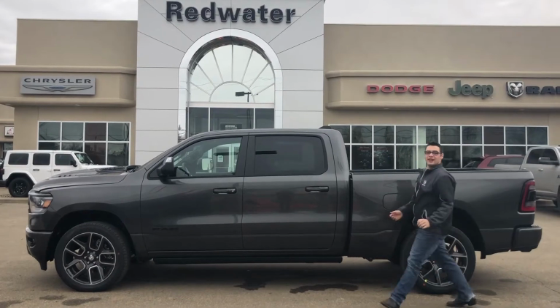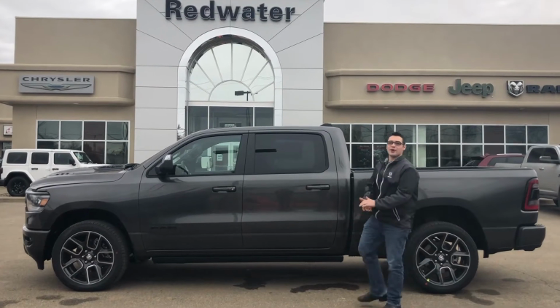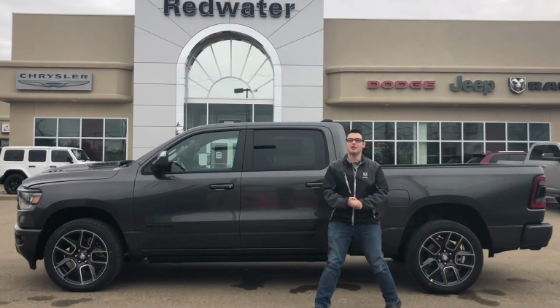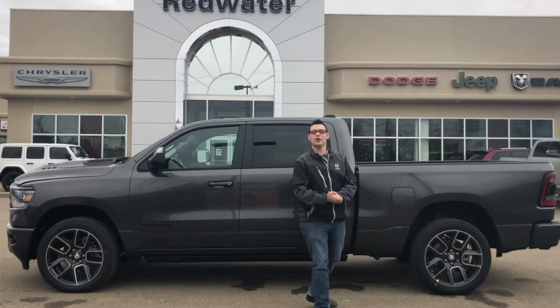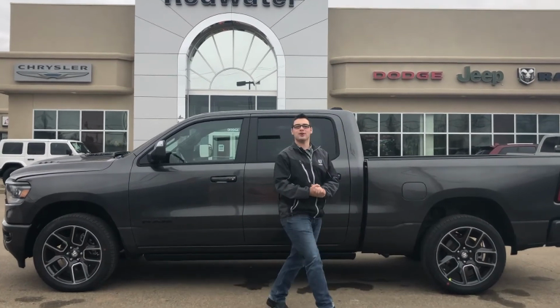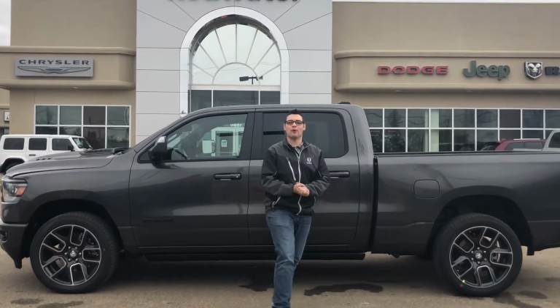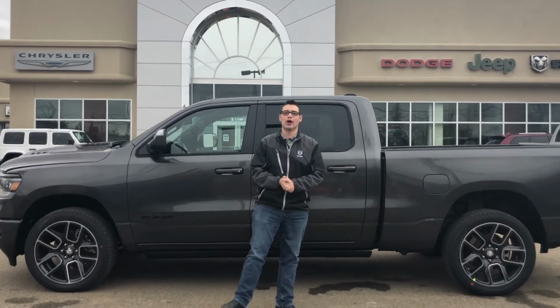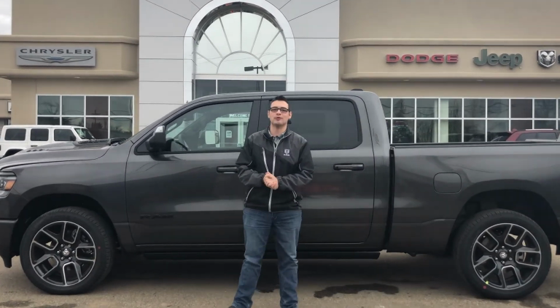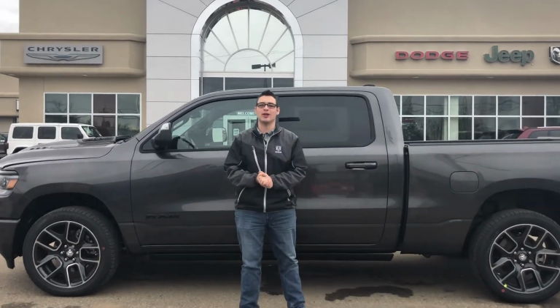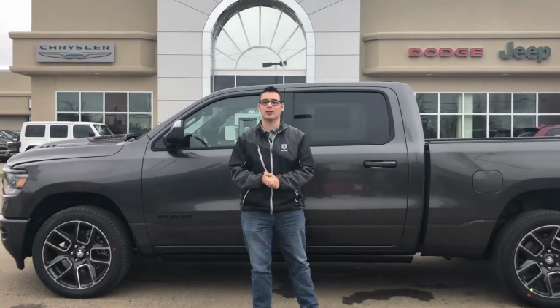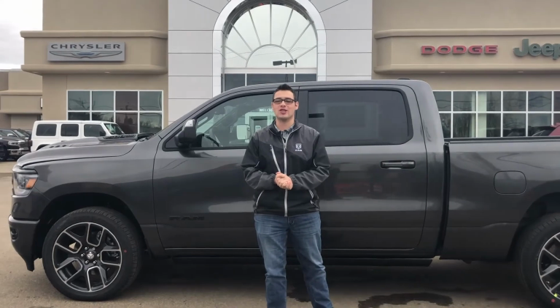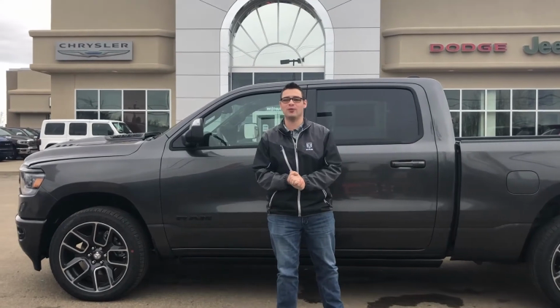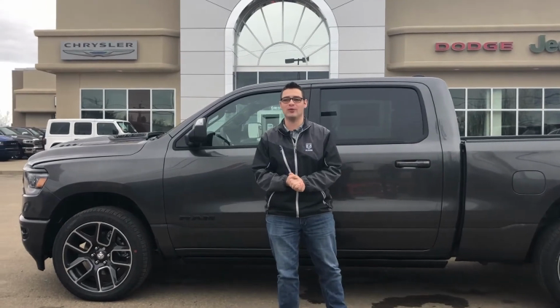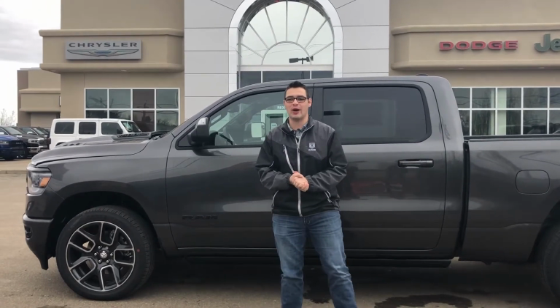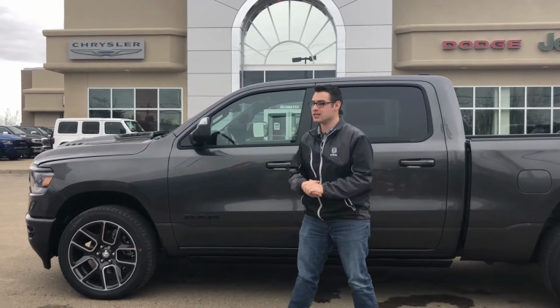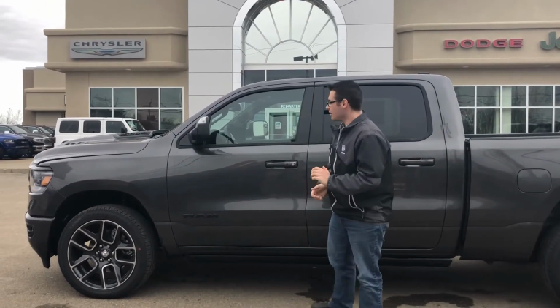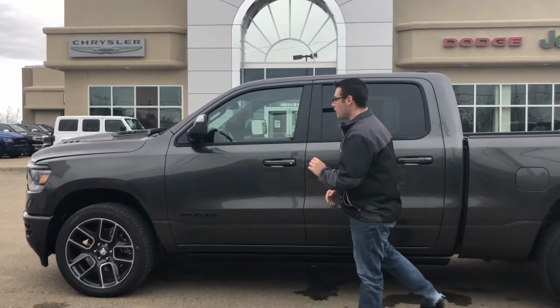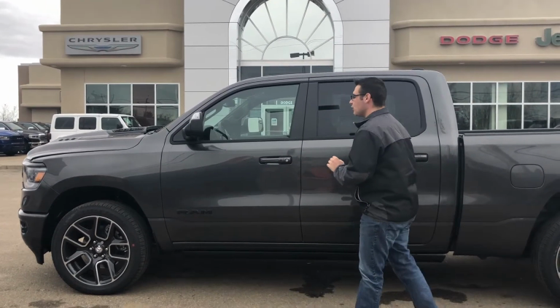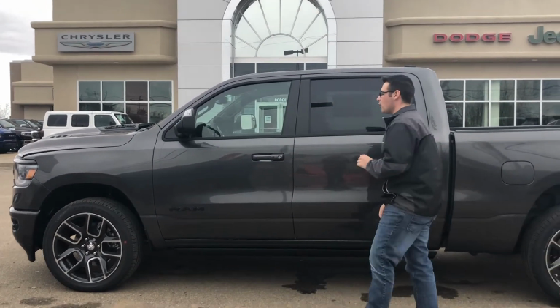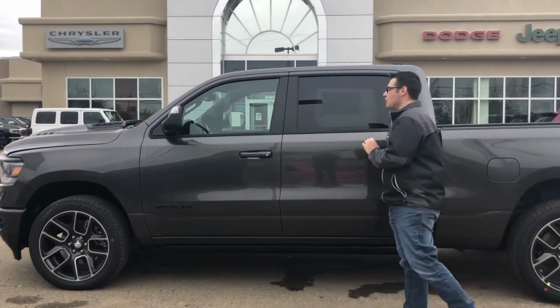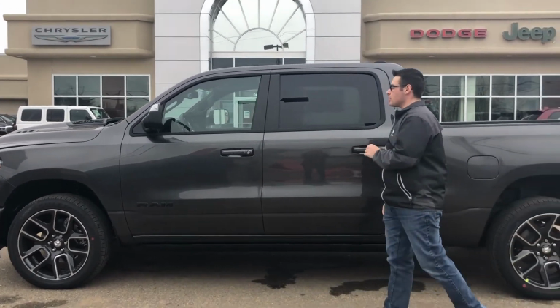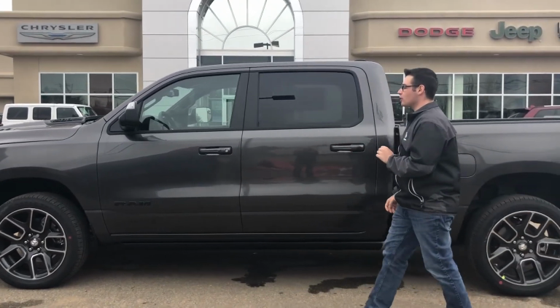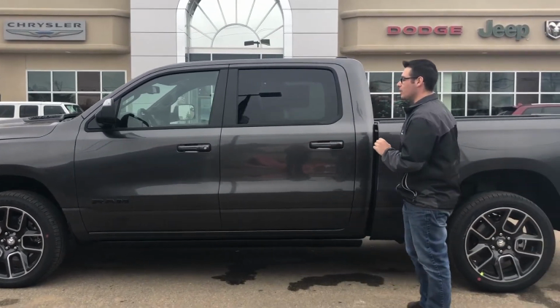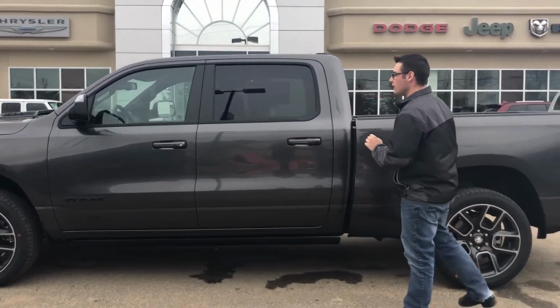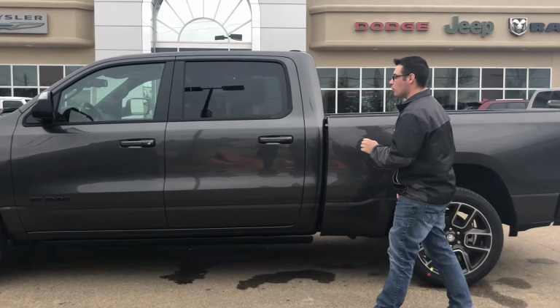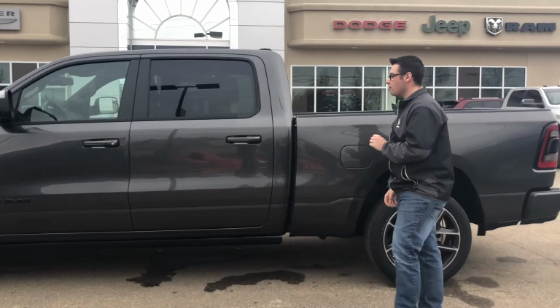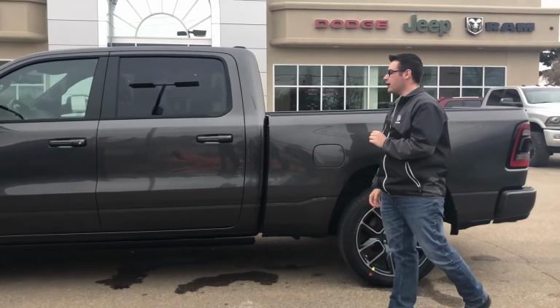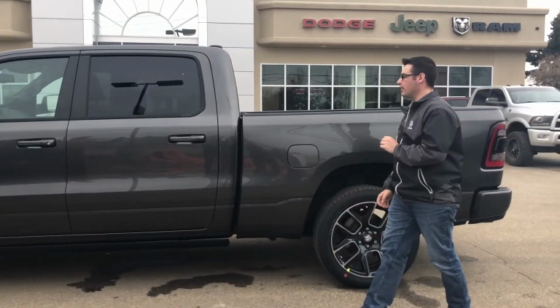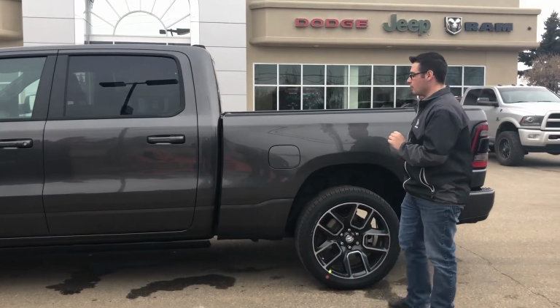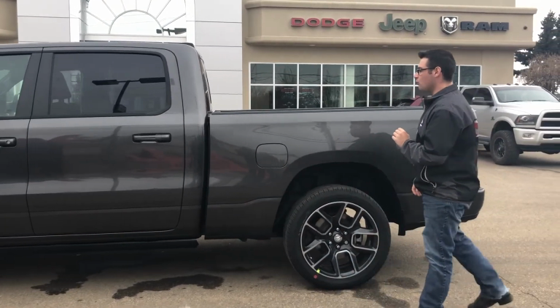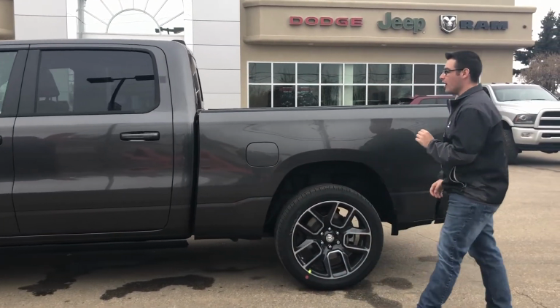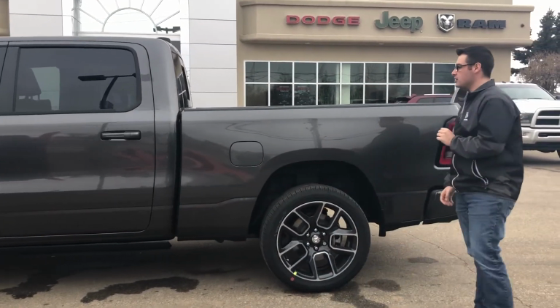Hey there internet, Mitchell here at Redwater Dodge, home of the $10 oil change and rig ready Rams. Today we are going to be looking at one of our newest trucks — a 2020 Ram 1500 in beautiful granite crystal.